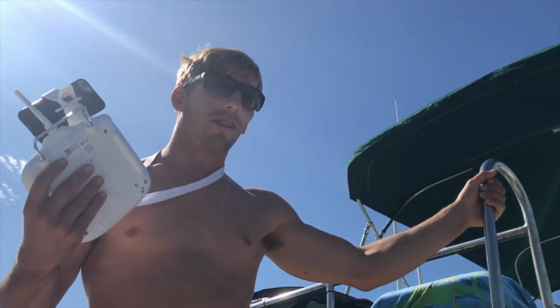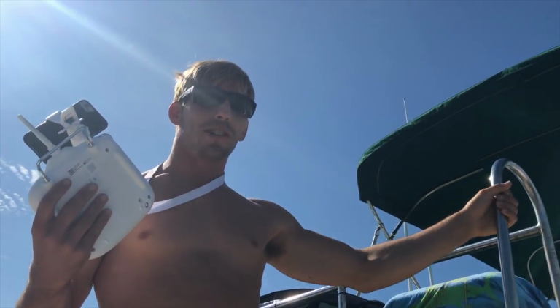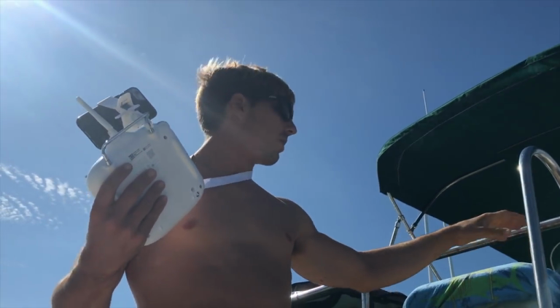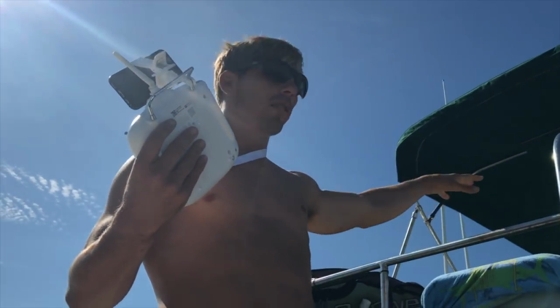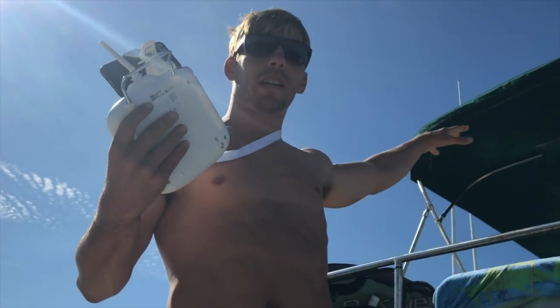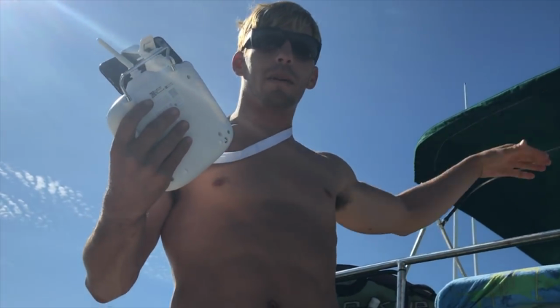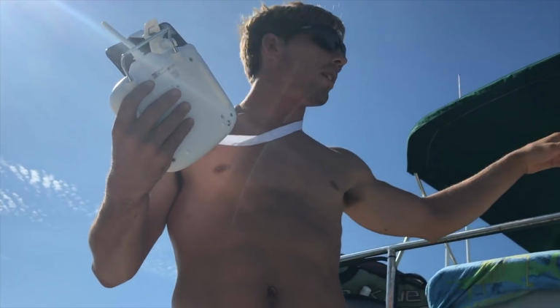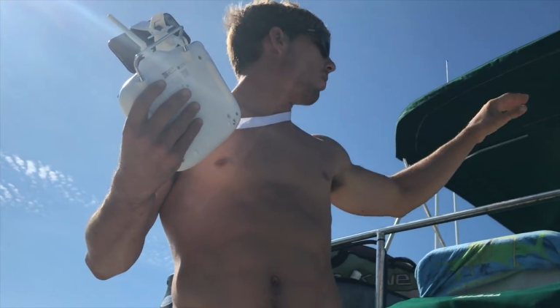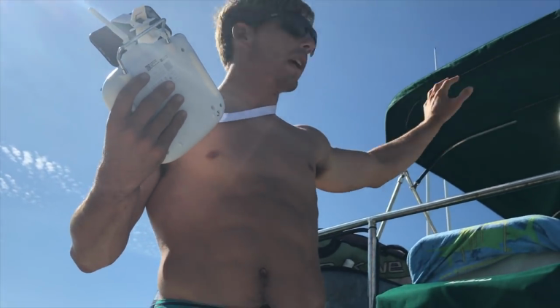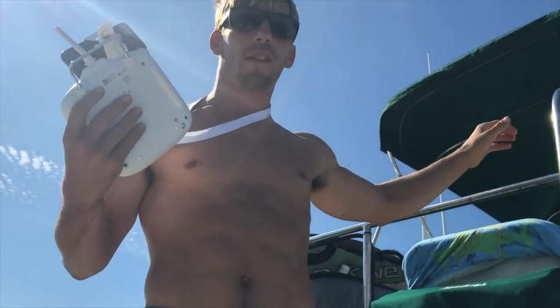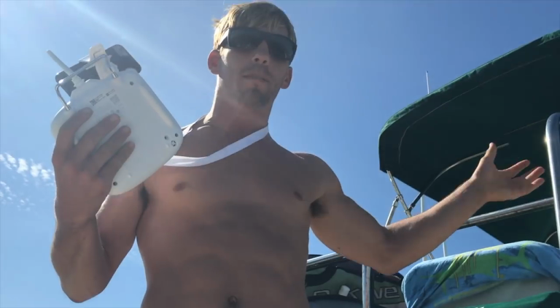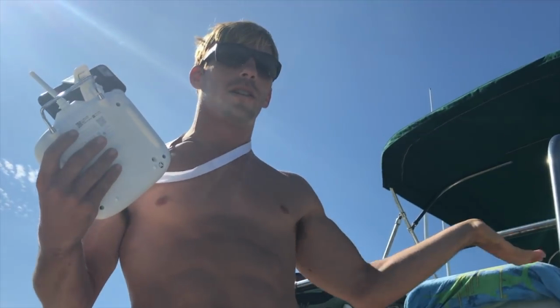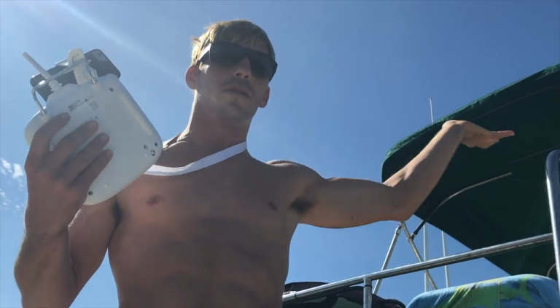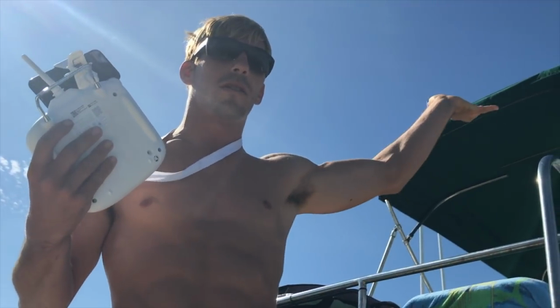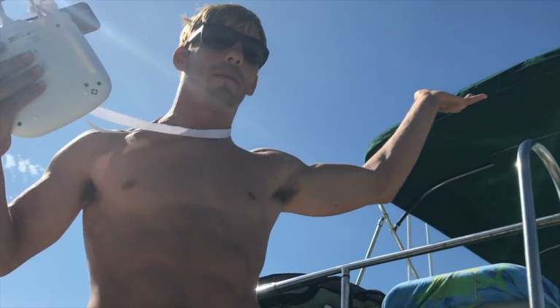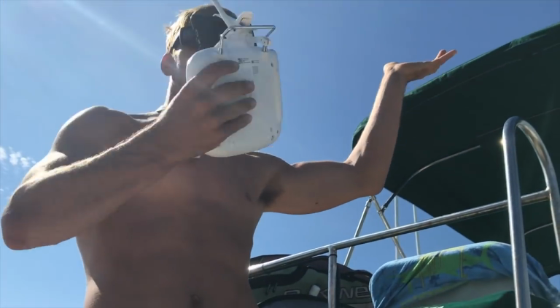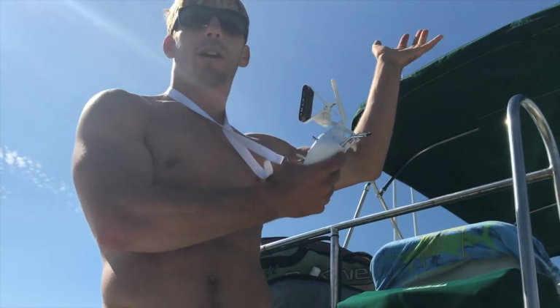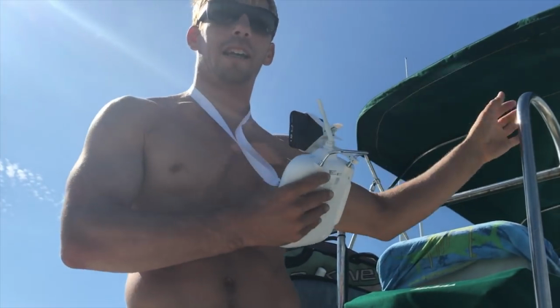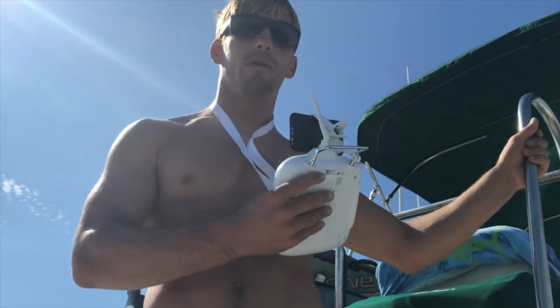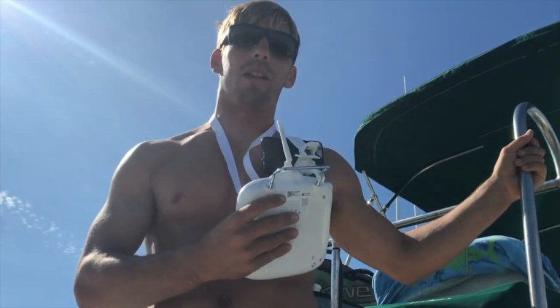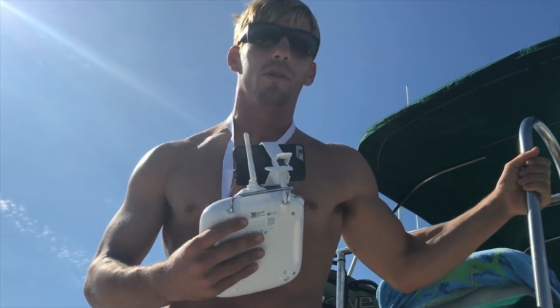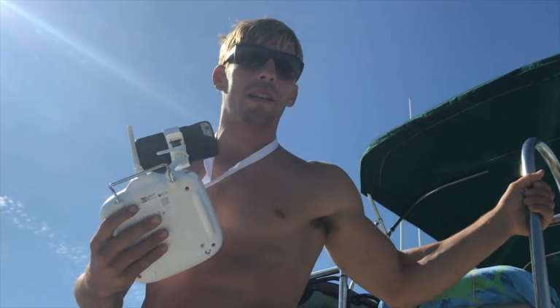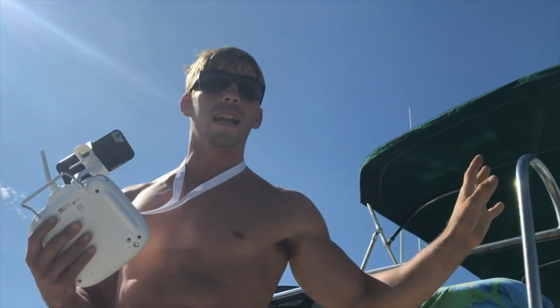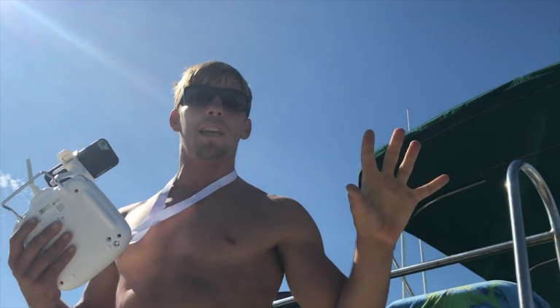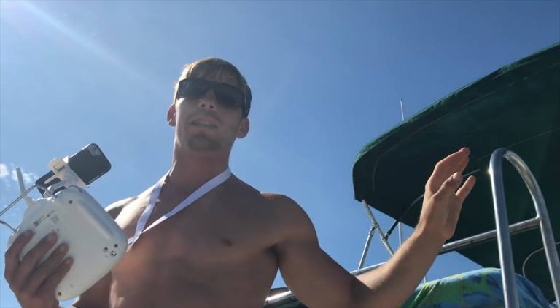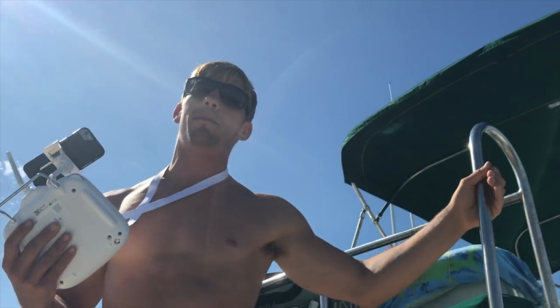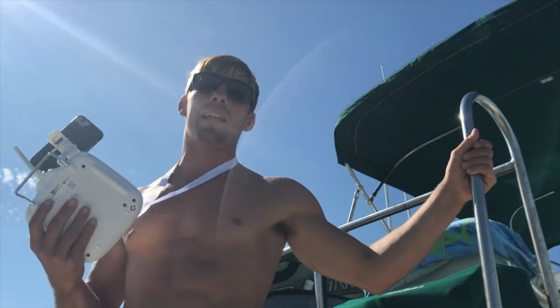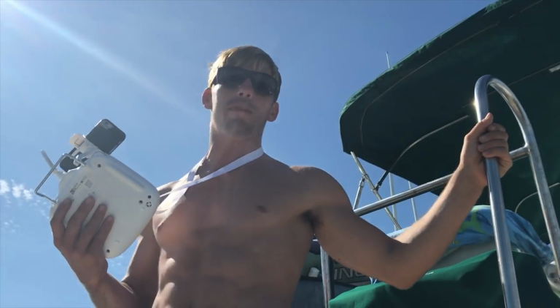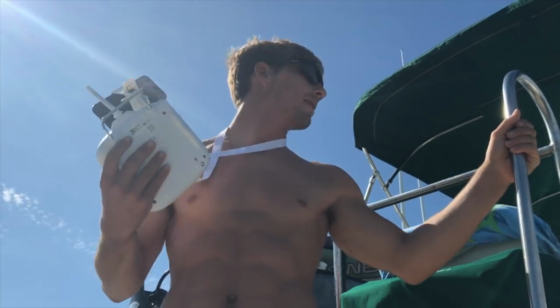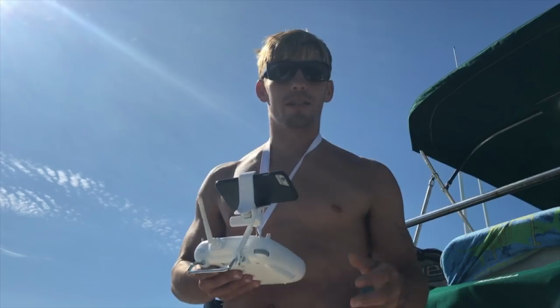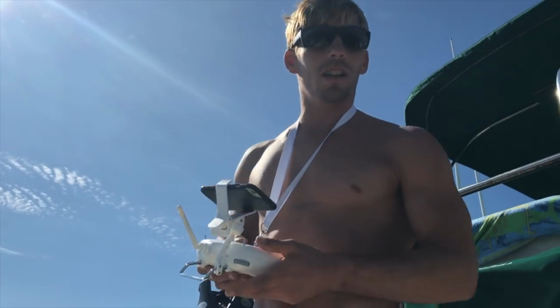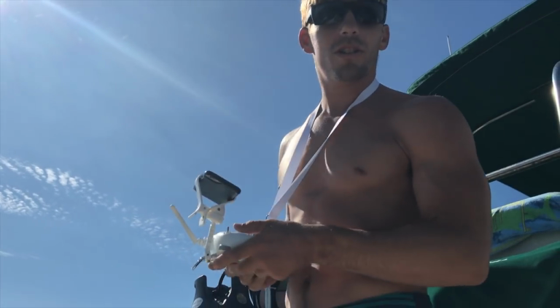It would be a really bad idea to launch the drone underneath the bimini or from the front of the boat, because as soon as it lifts off the boat will run right into it — the drone tries to stay in the same spot in space. So we're going to launch from the back.